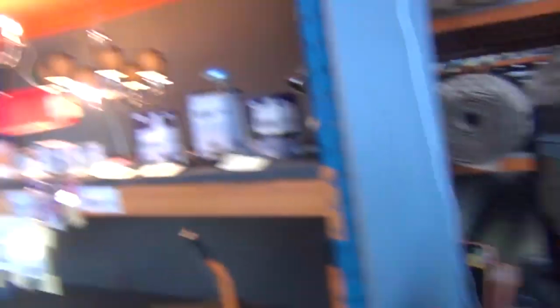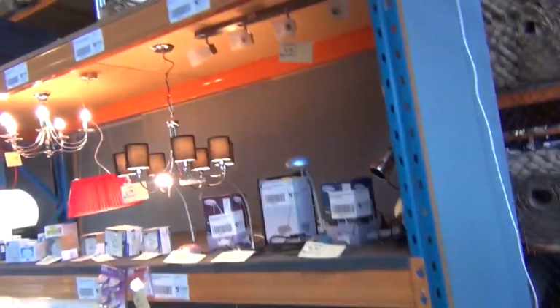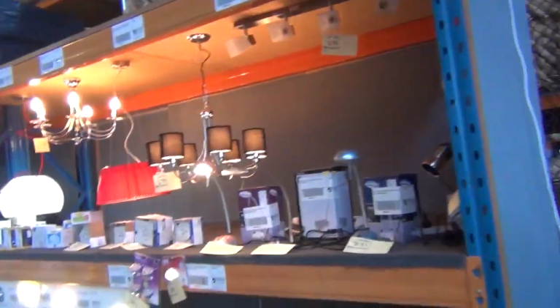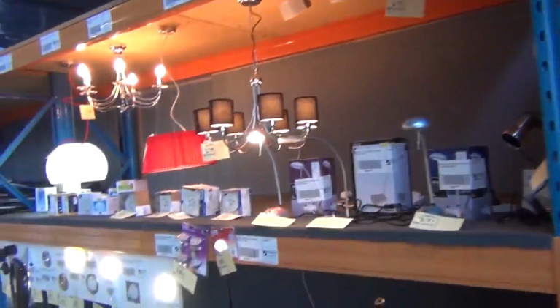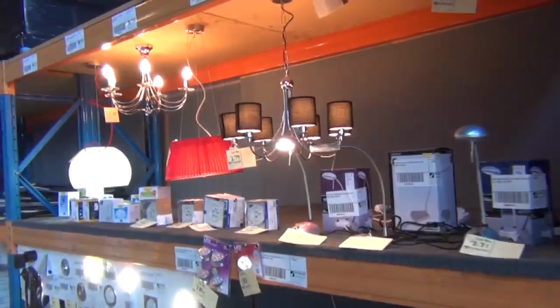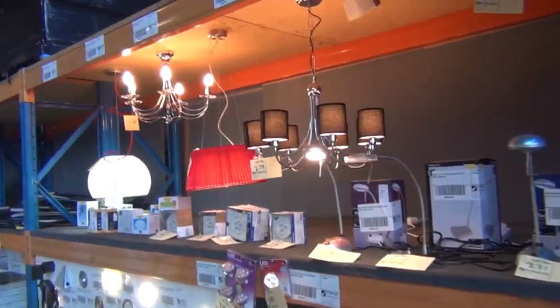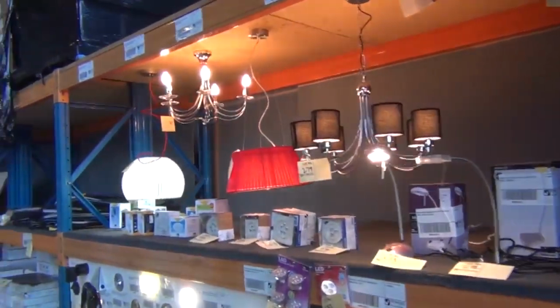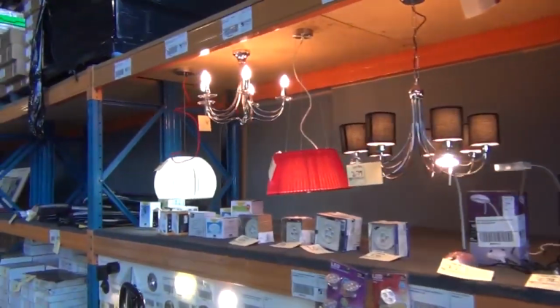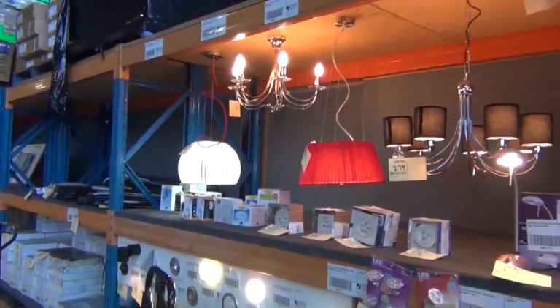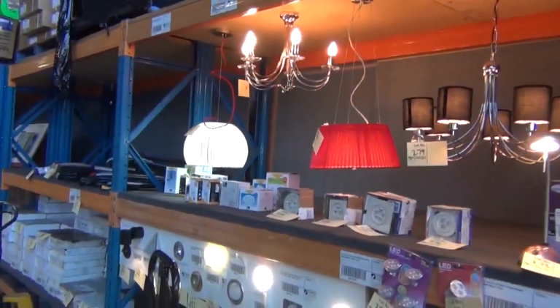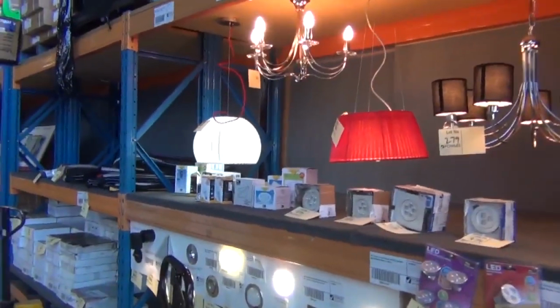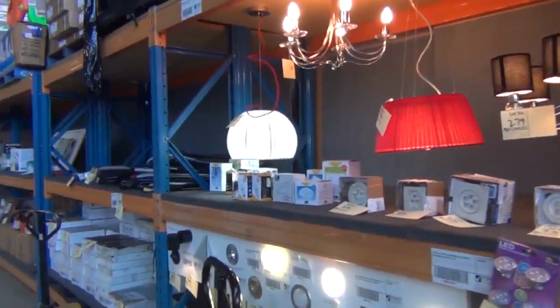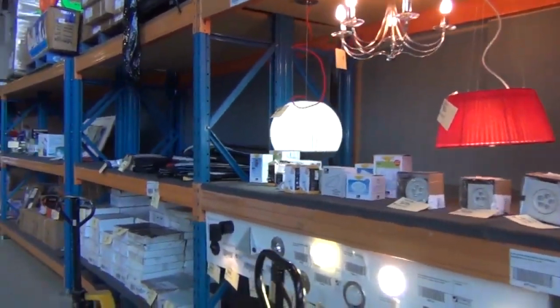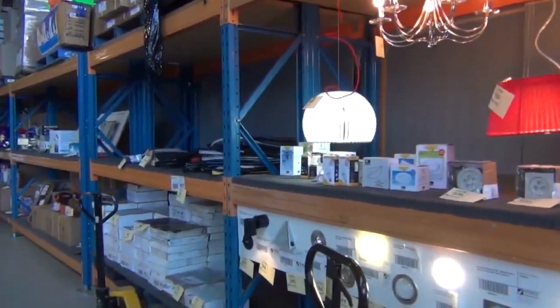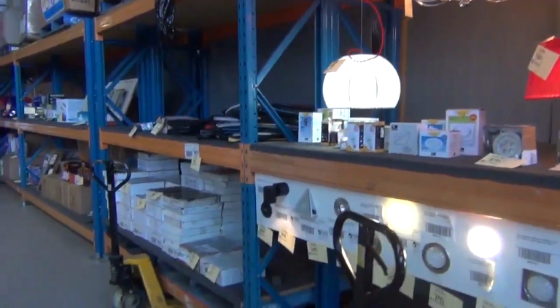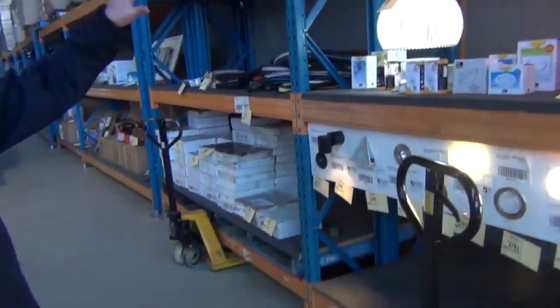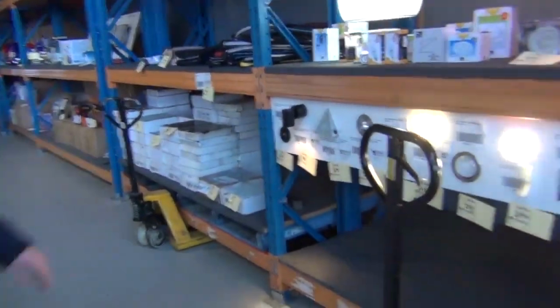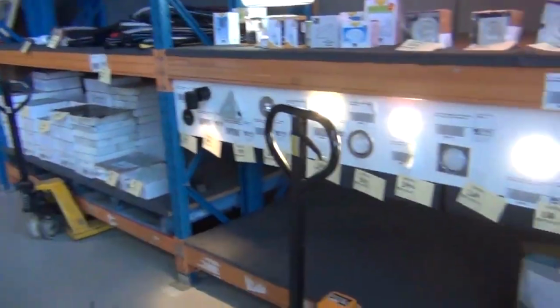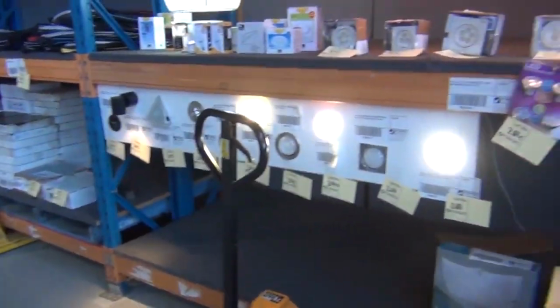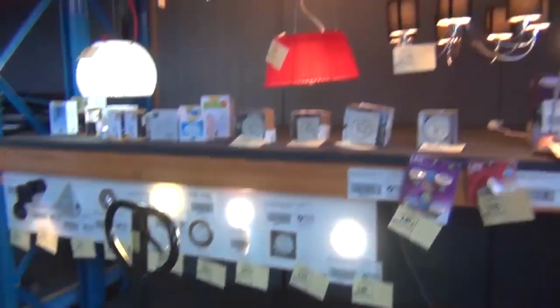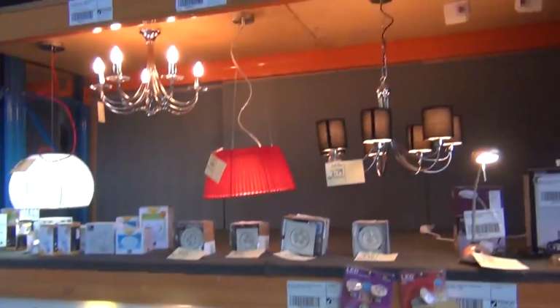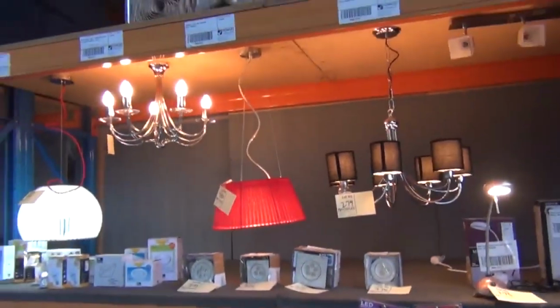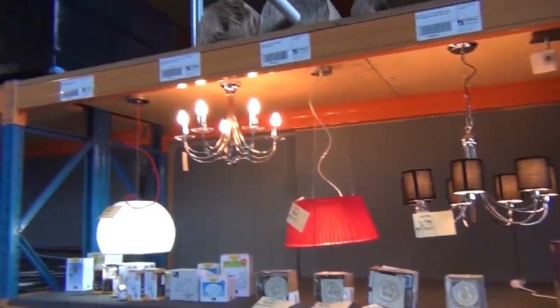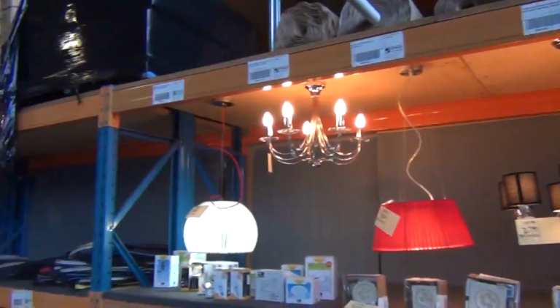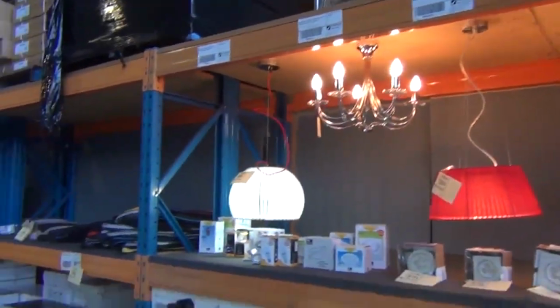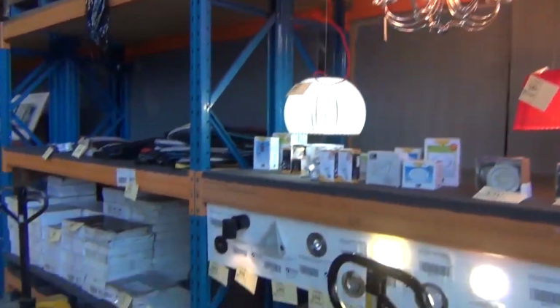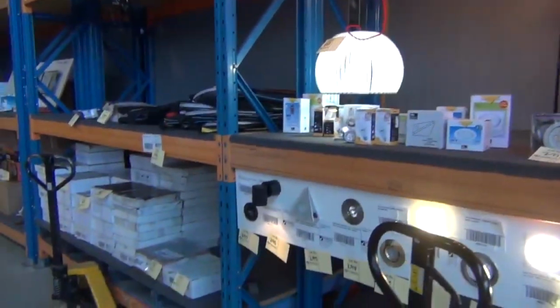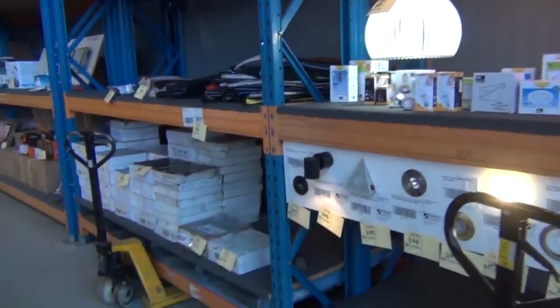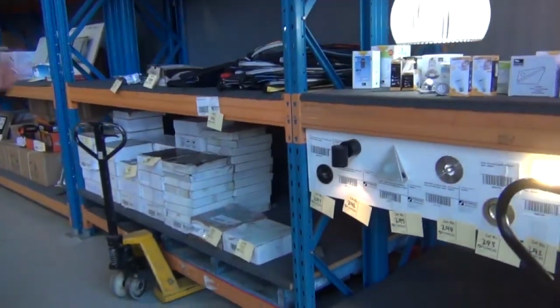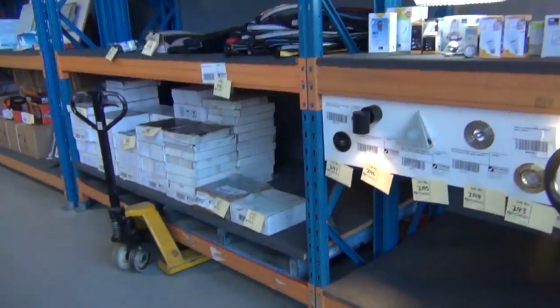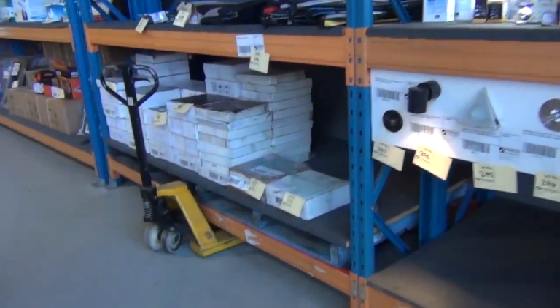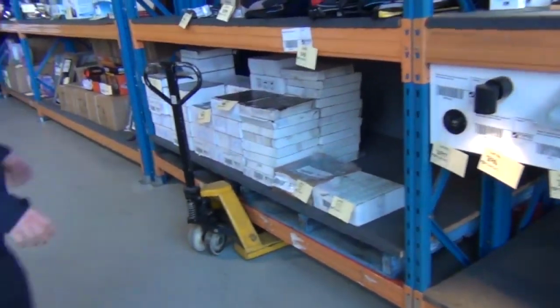Plenty of lighting in tomorrow as you can see — beautiful pendants, beautiful desk lamps, downlights, got a chandelier up the top there, really nice buying all of that stuff. So if you need to do some lighting, make sure you get down tomorrow.